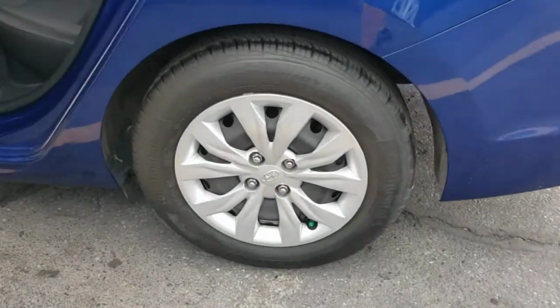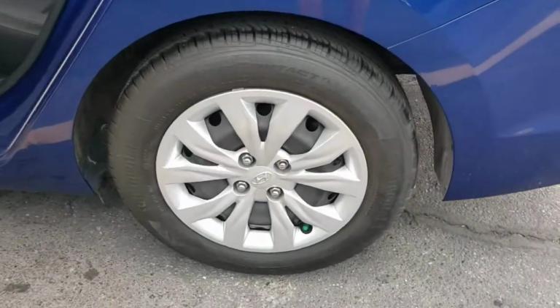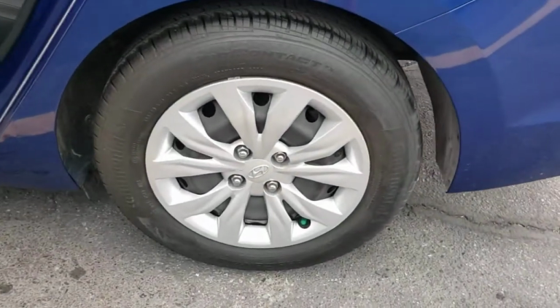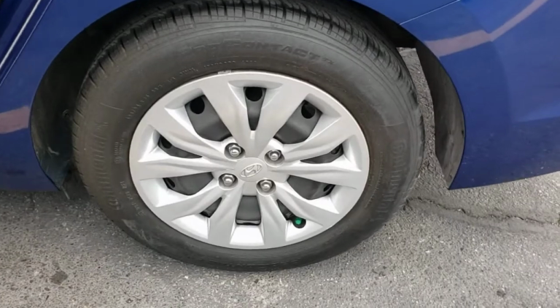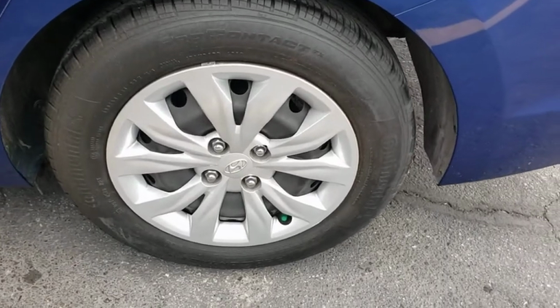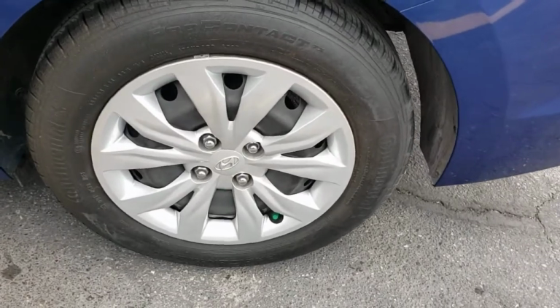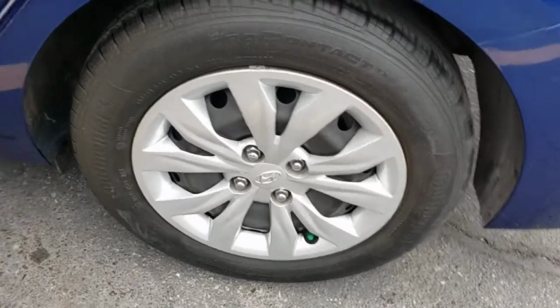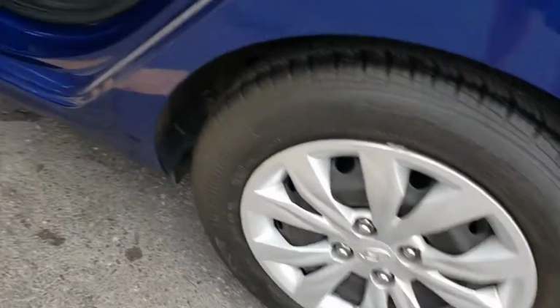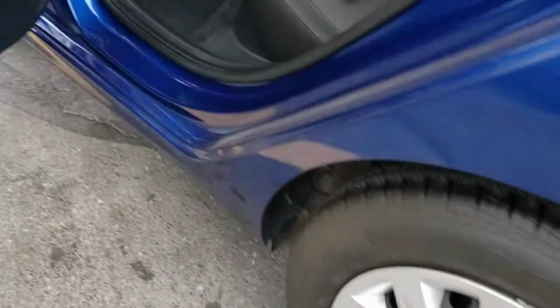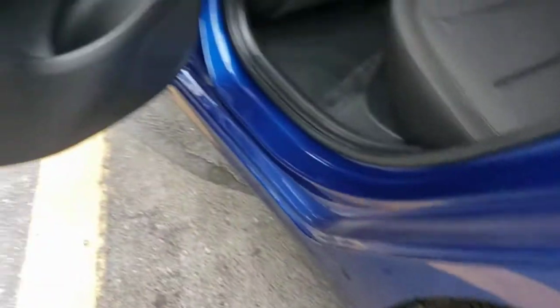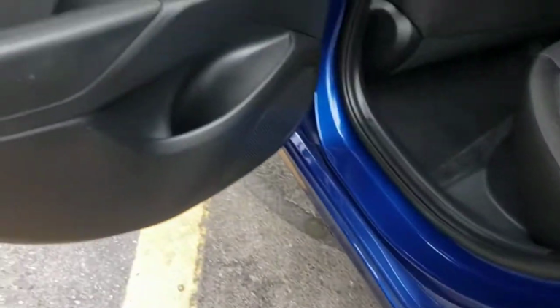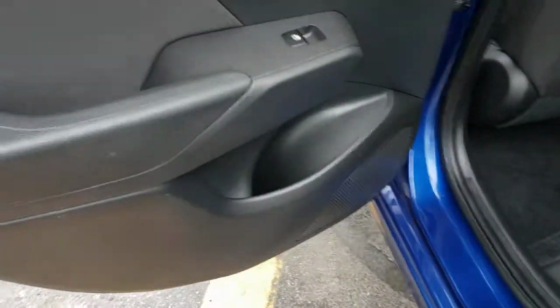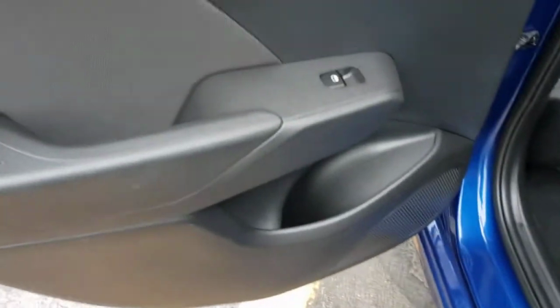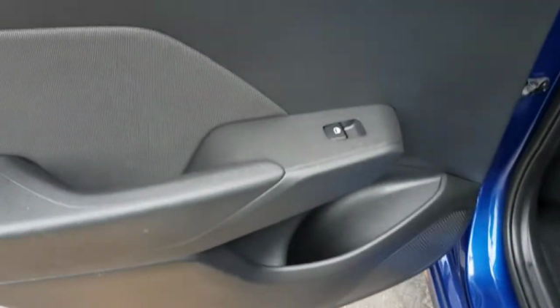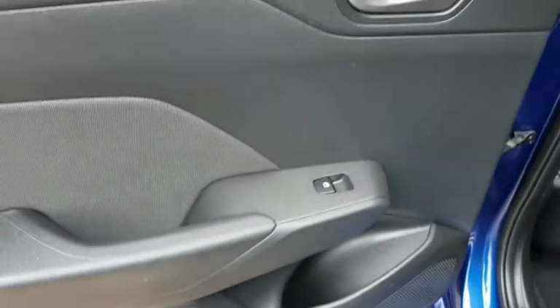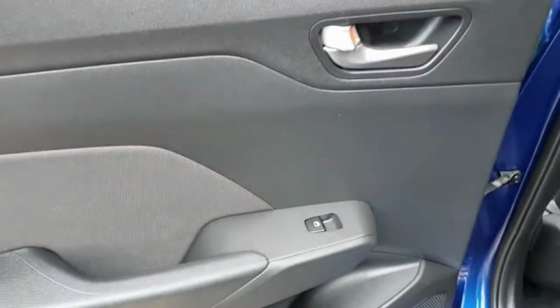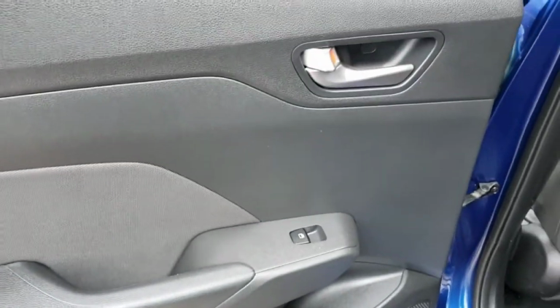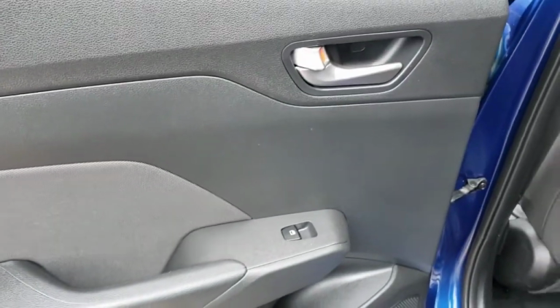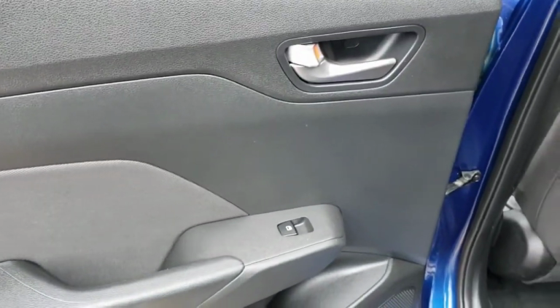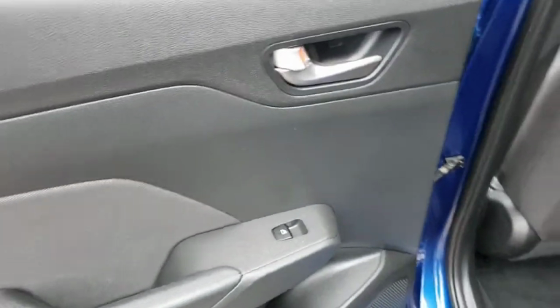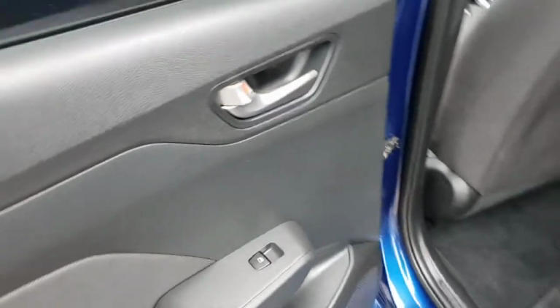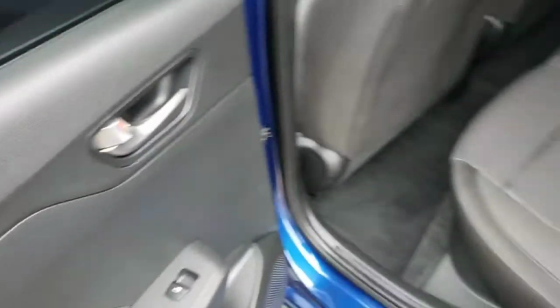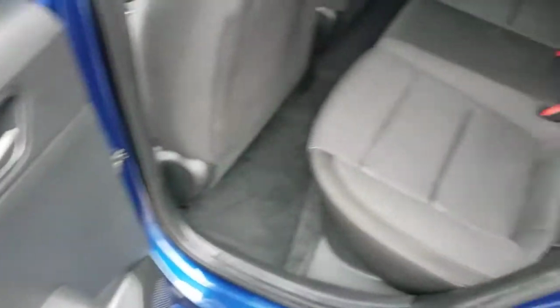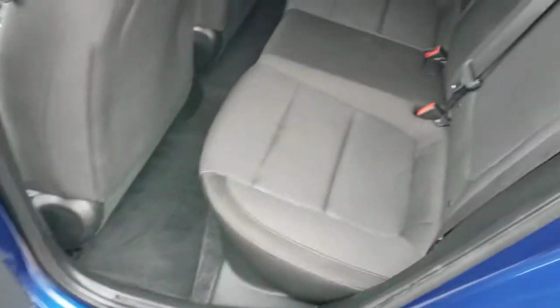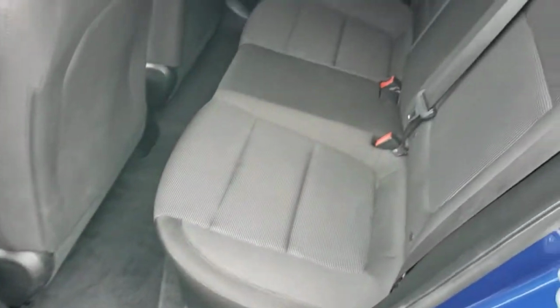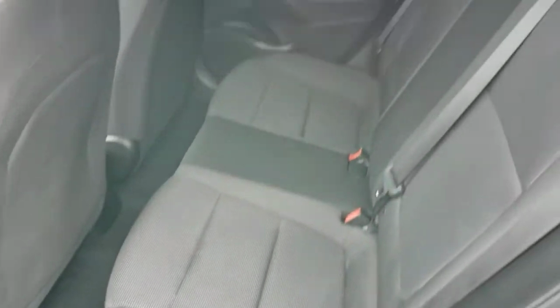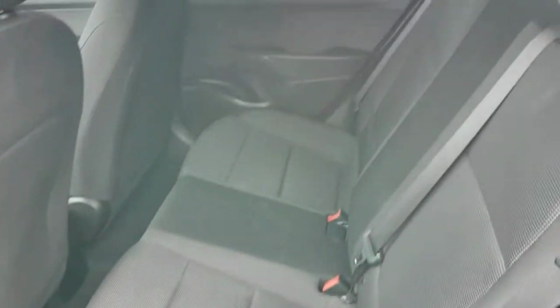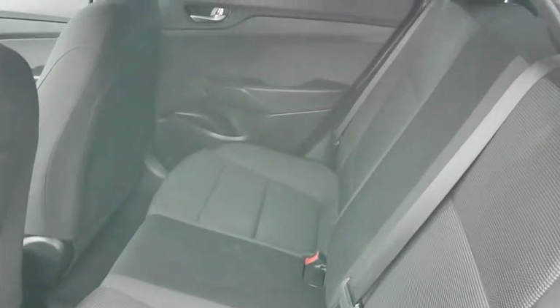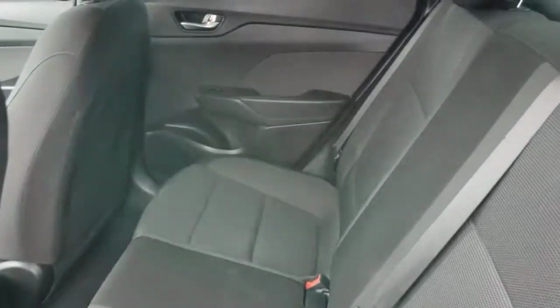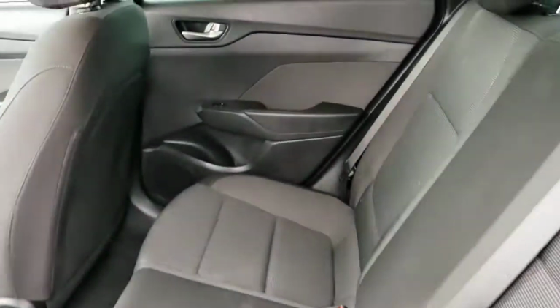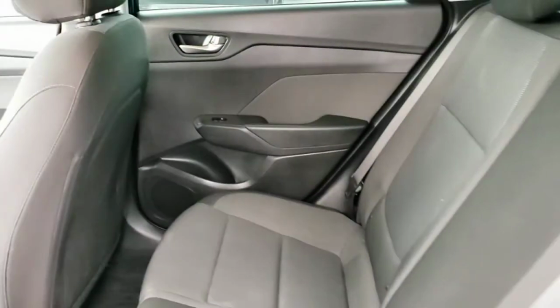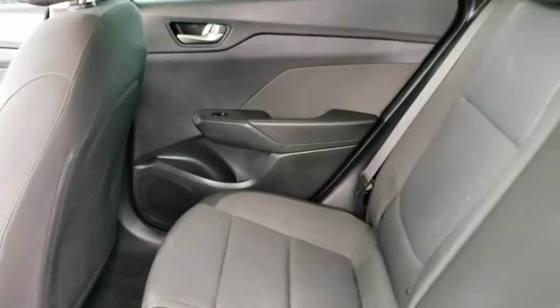Well-built, well-equipped, yet well within your budget — that's the Accent. See for yourself when you take it out for a test drive. Our professional staff looks forward to giving you excellent service.